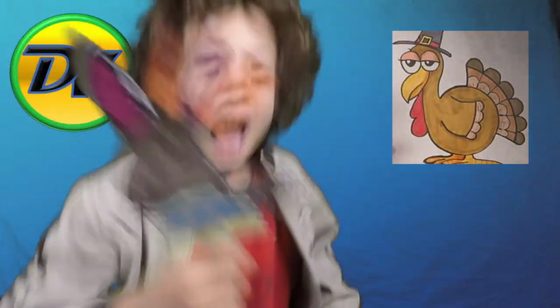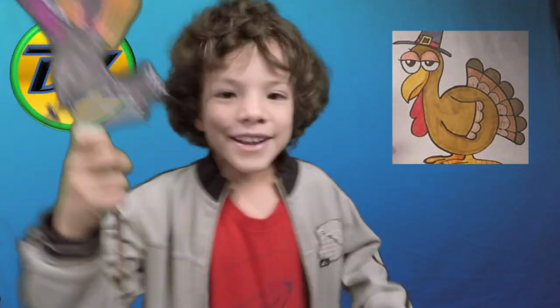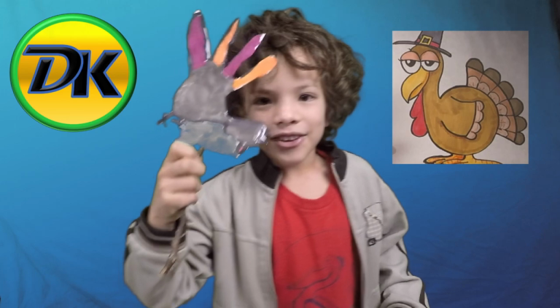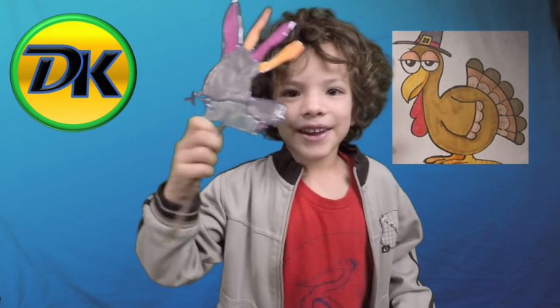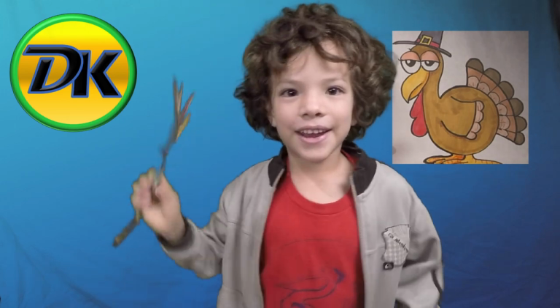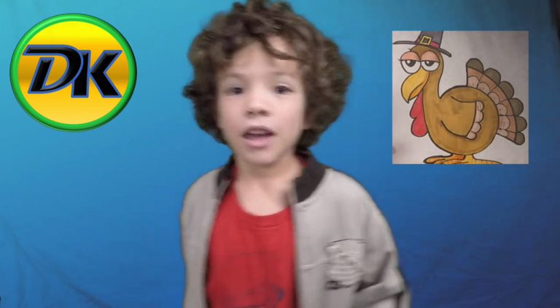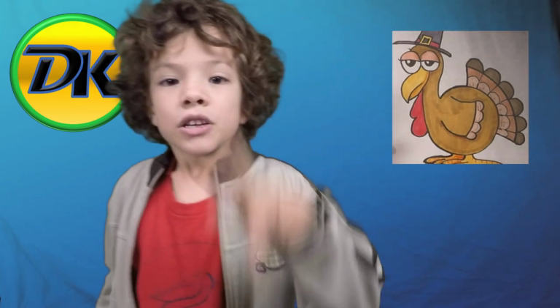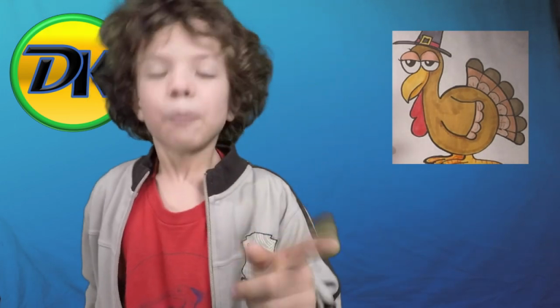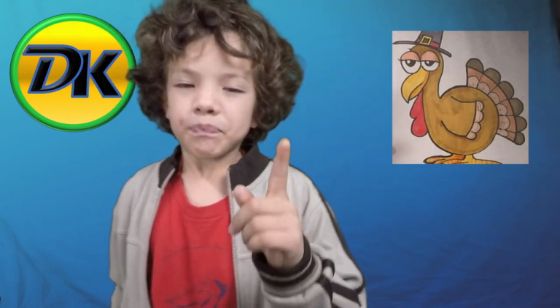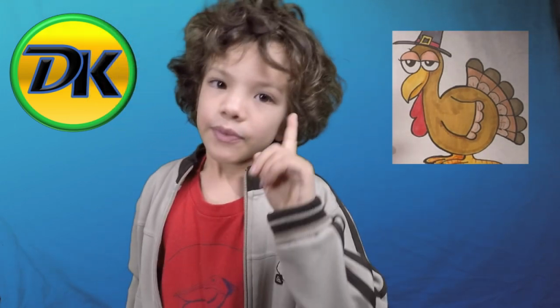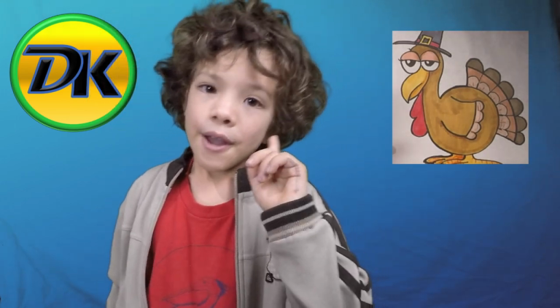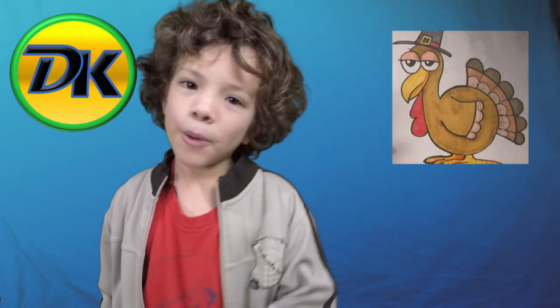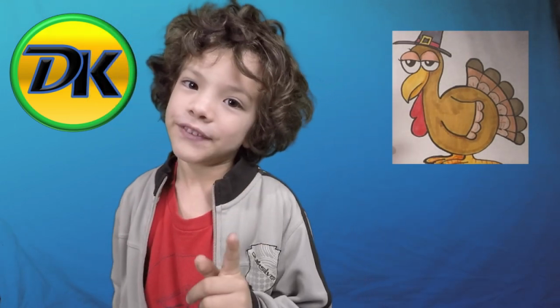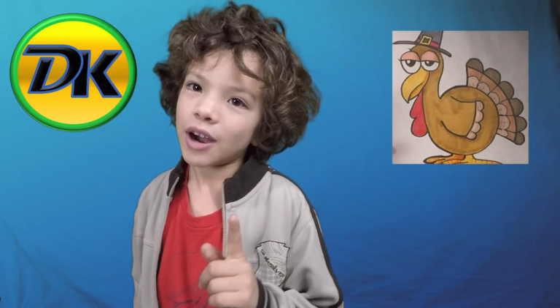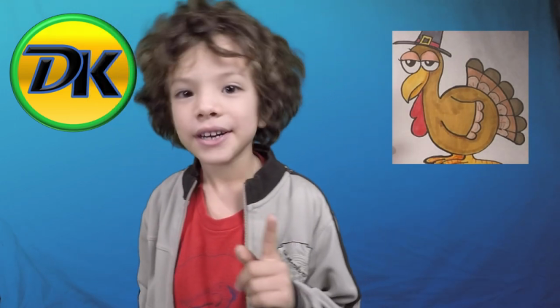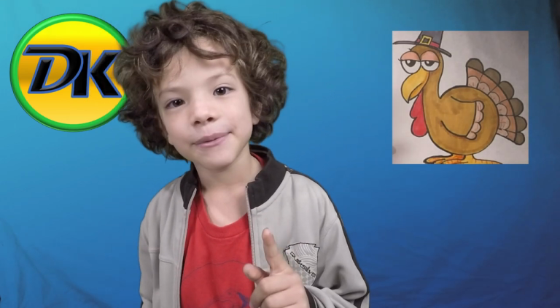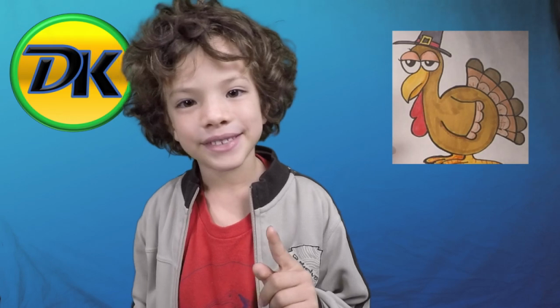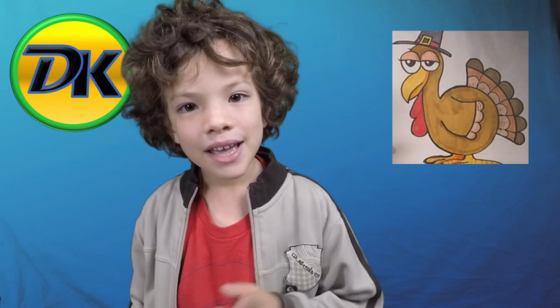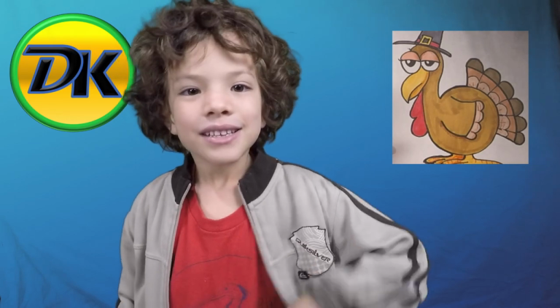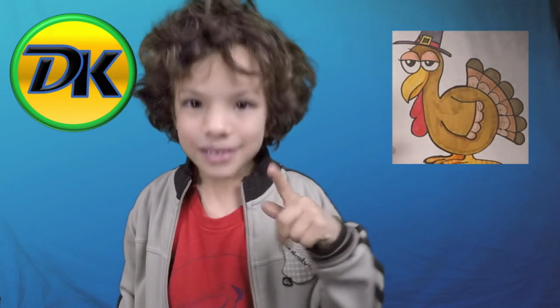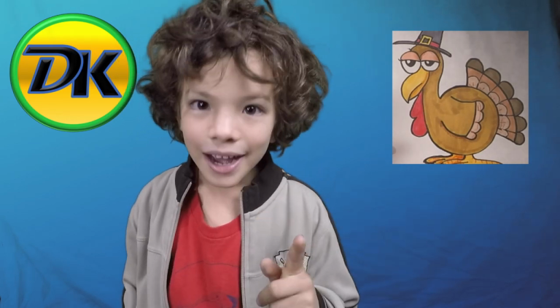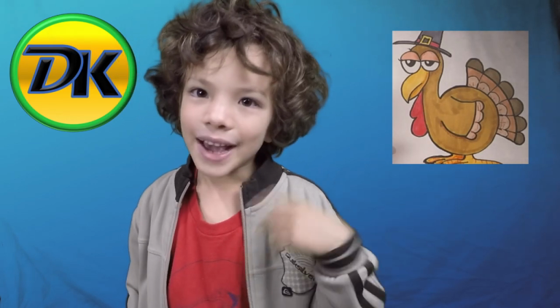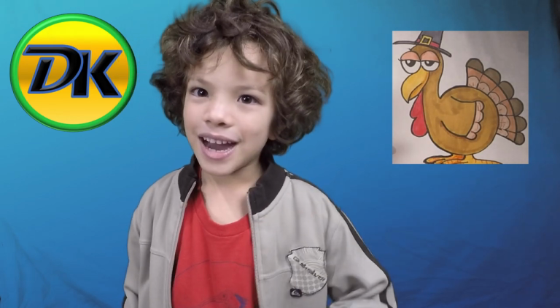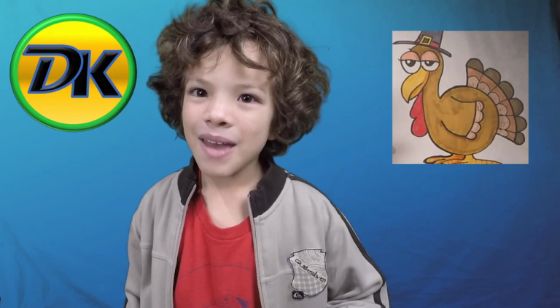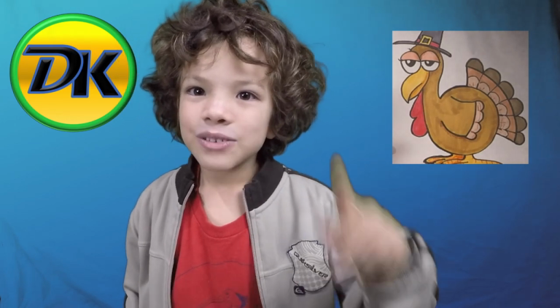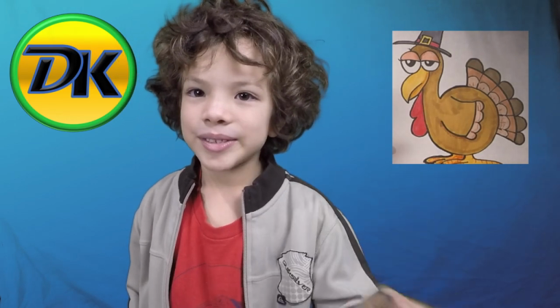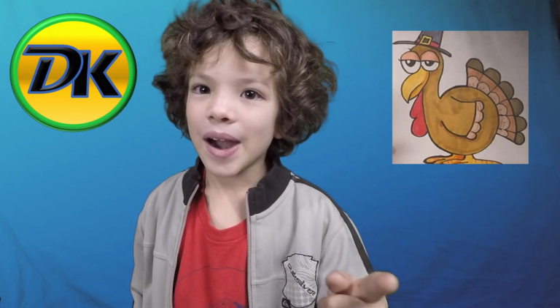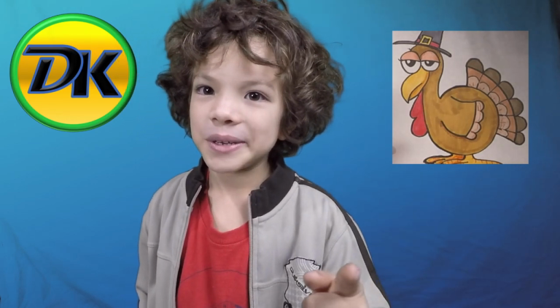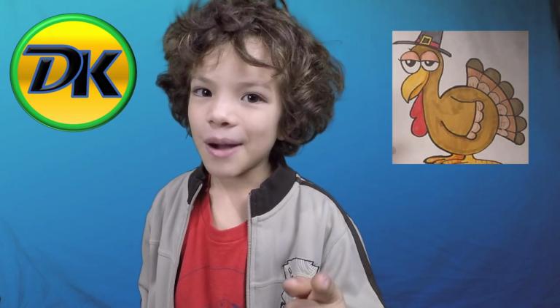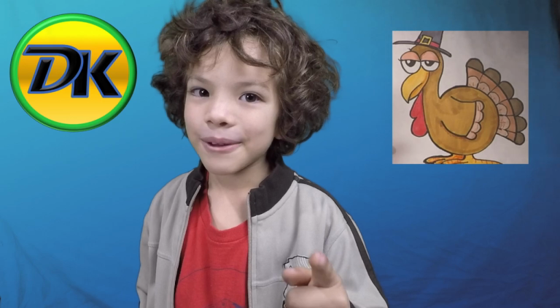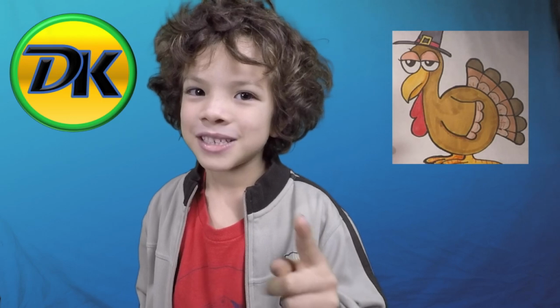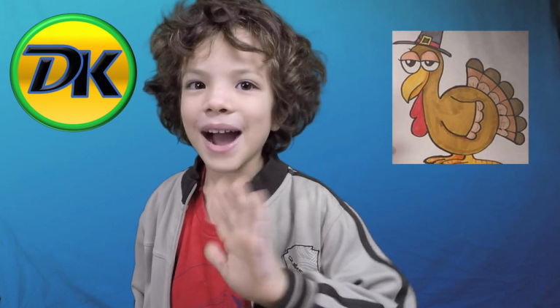Hope you had fun drawing a turkey with us! See you next time. Hit subscribe so you can draw more with us. Bye!